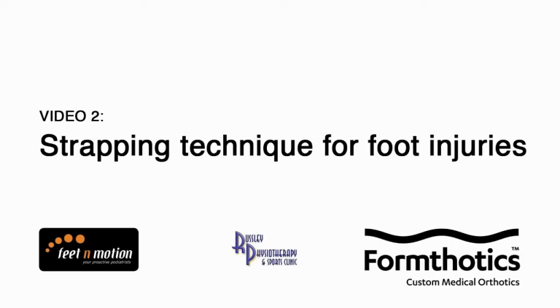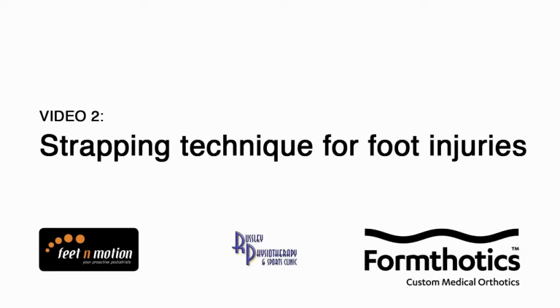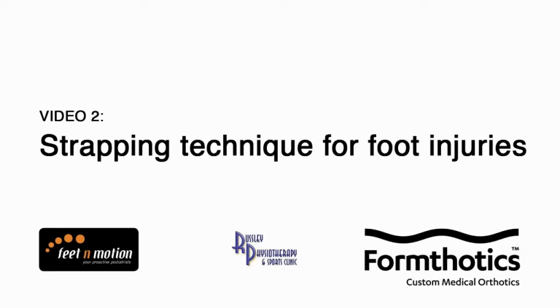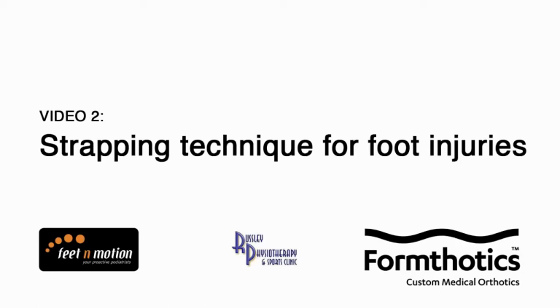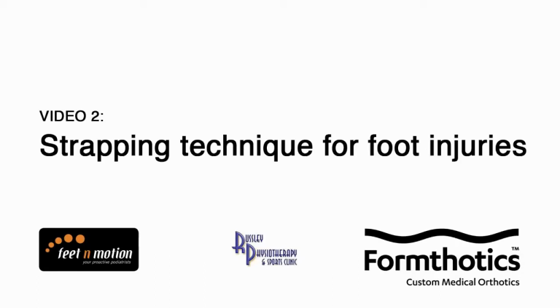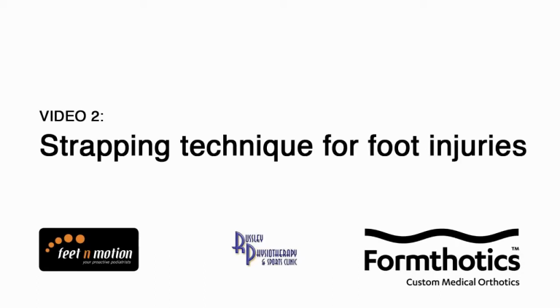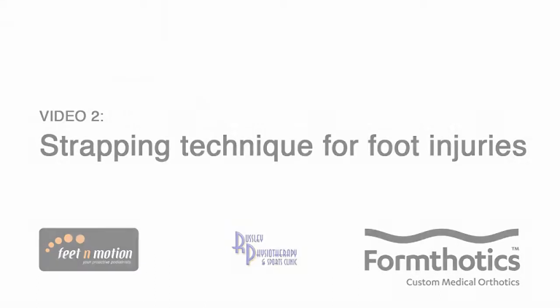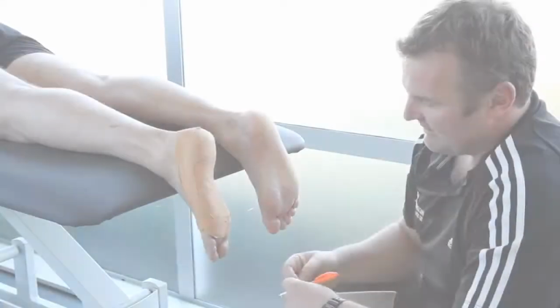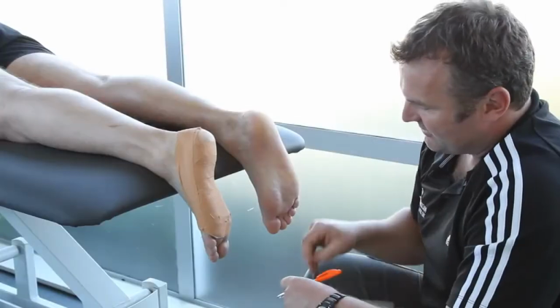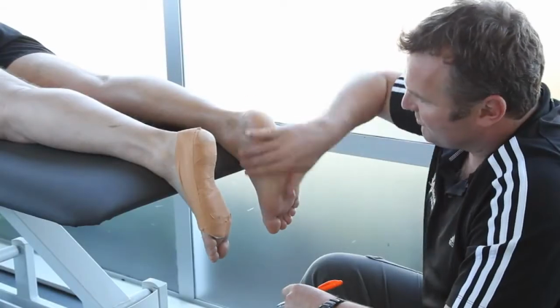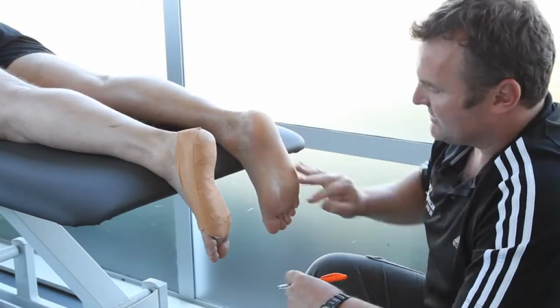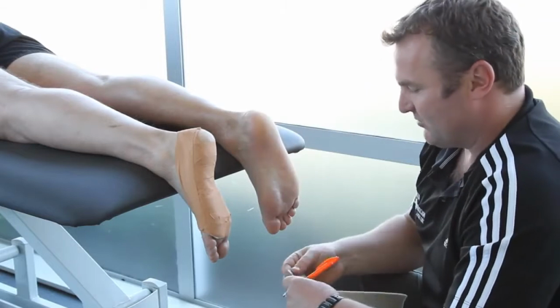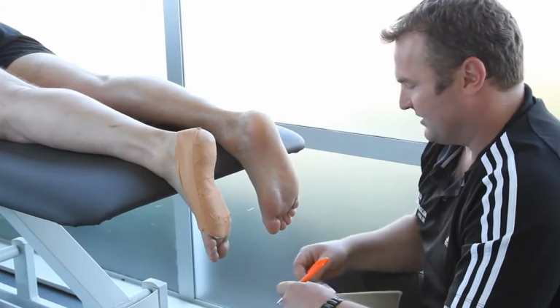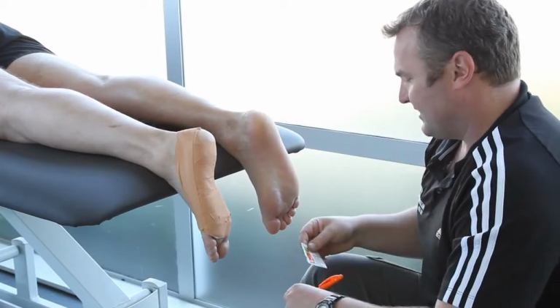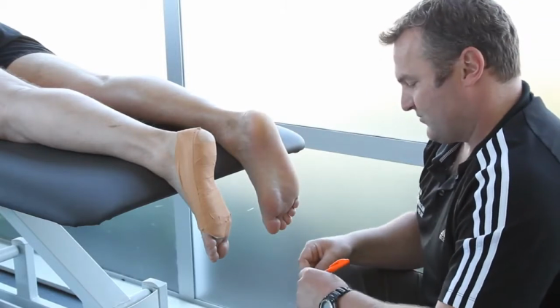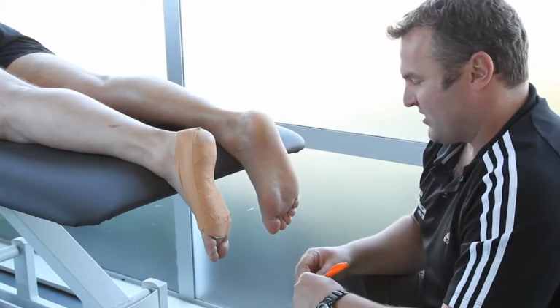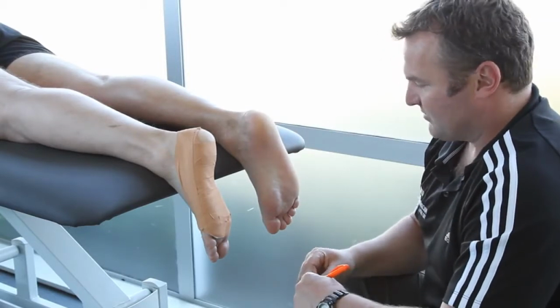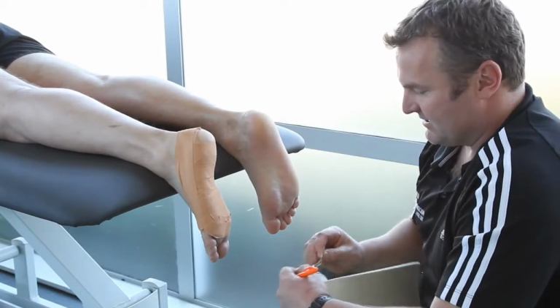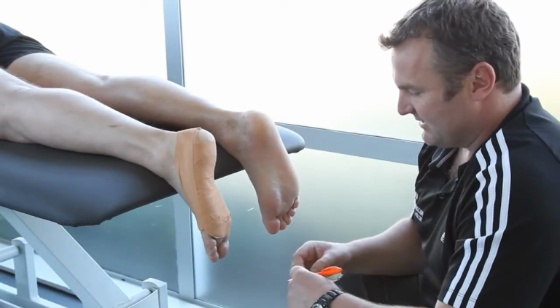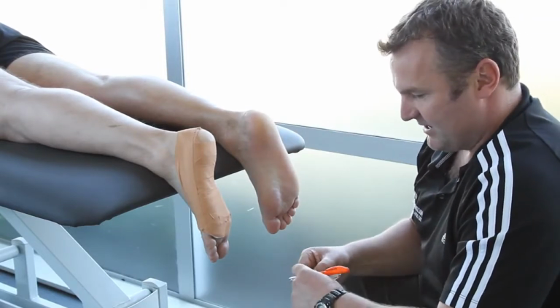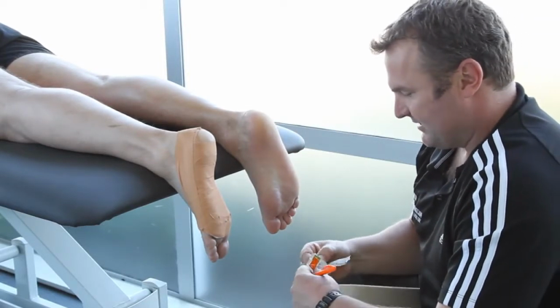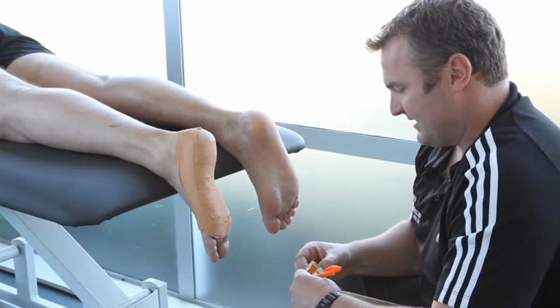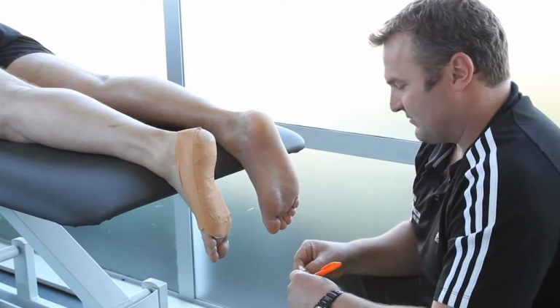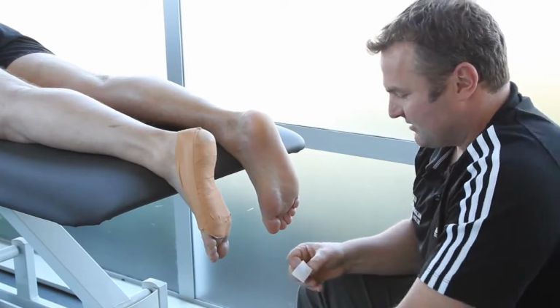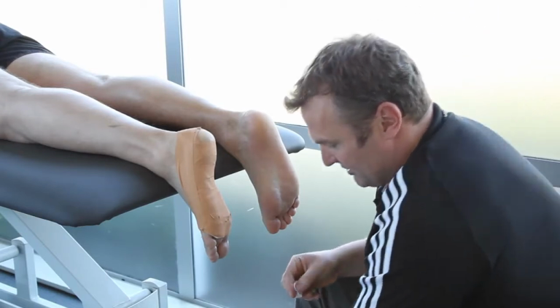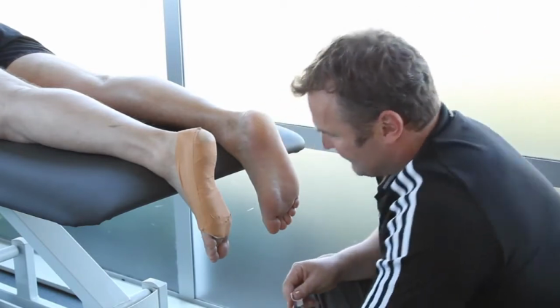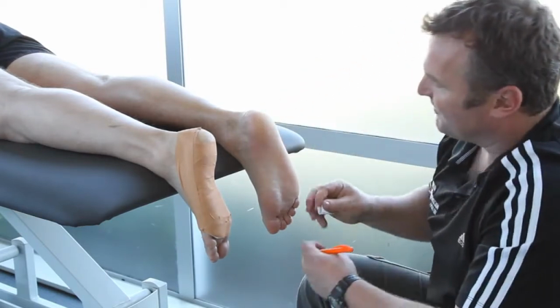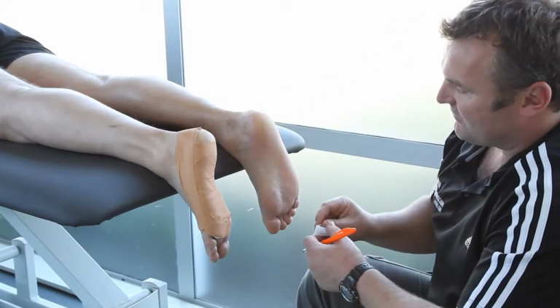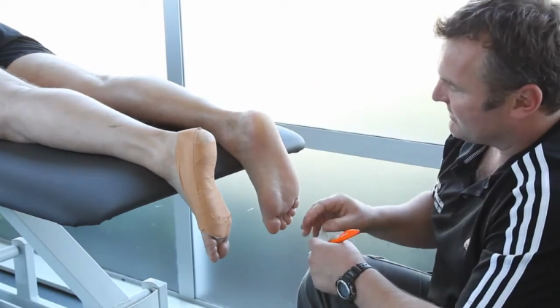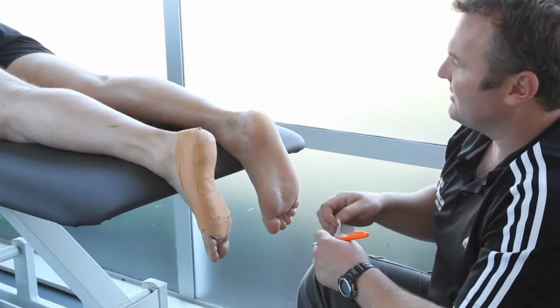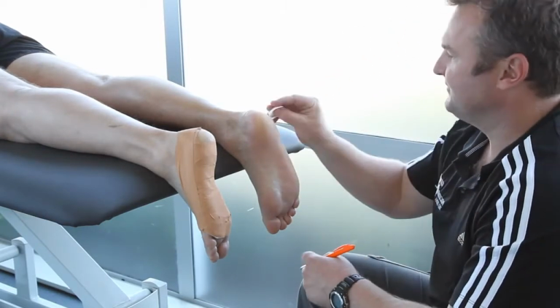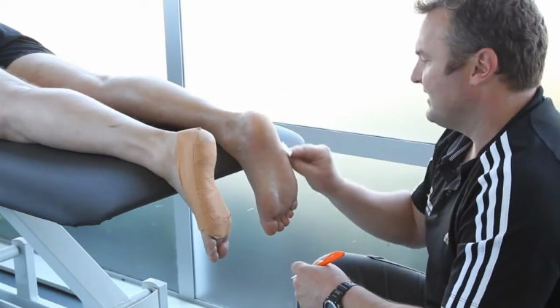Doug Claridge from Rusley Physiotherapy and Sport Clinic is using a modified low-dye strapping to support and offload the tendons and muscles that run from the shin to the big toe. This technique is also useful for plantar fasciitis, shin splints, and other foot strains.